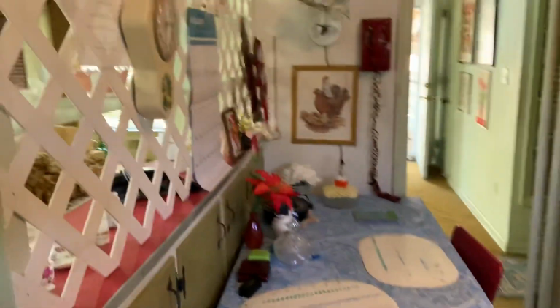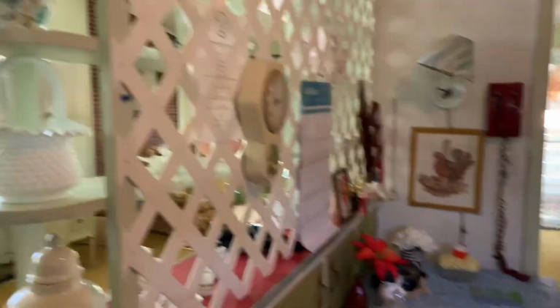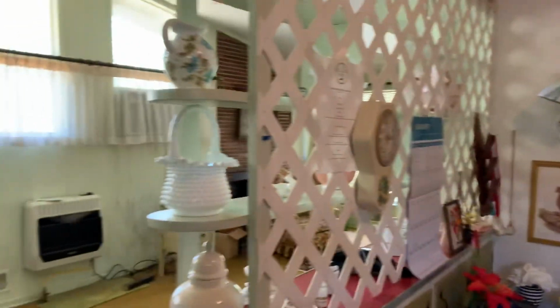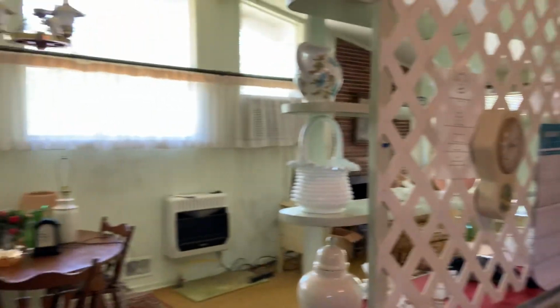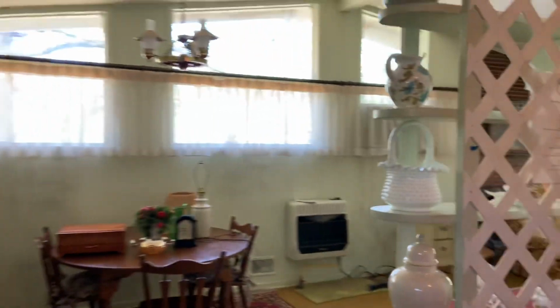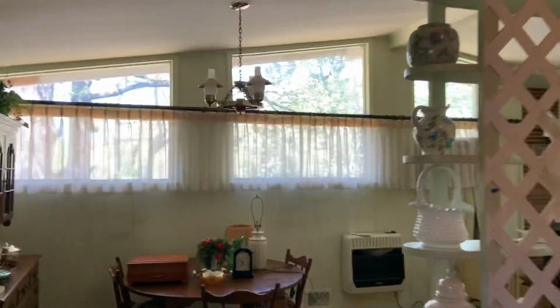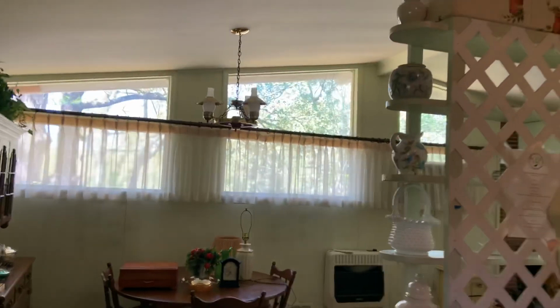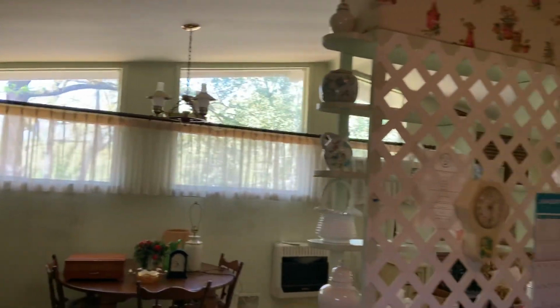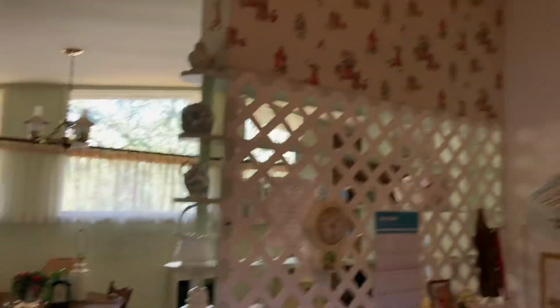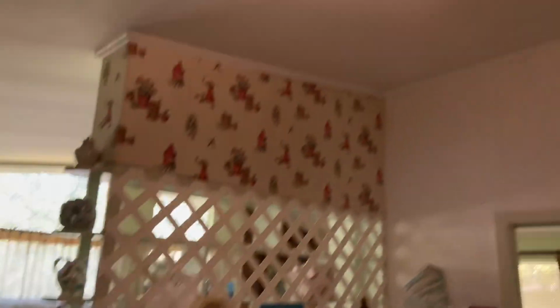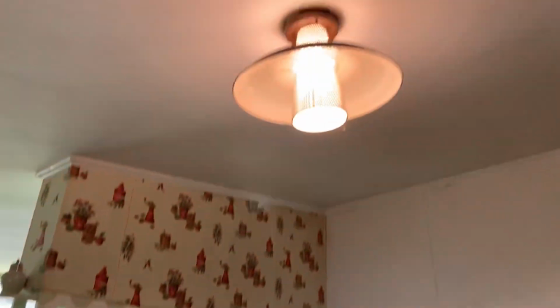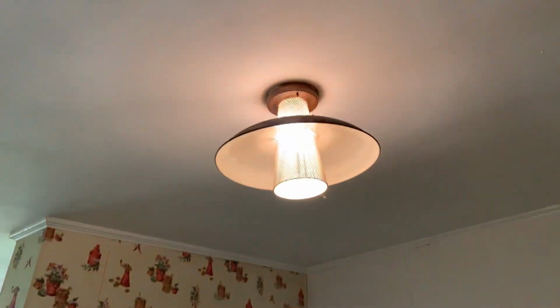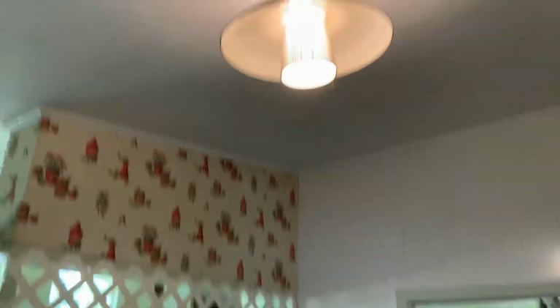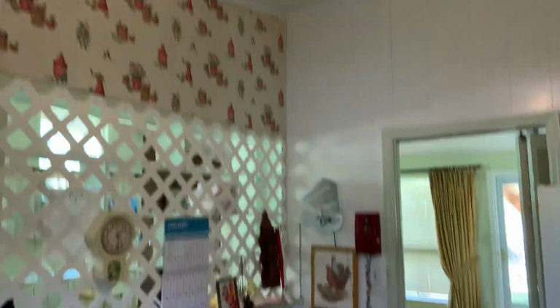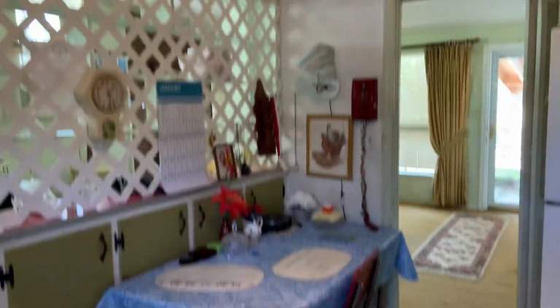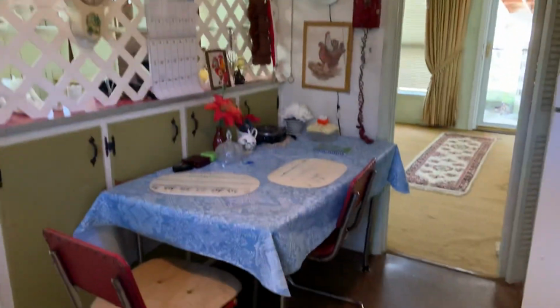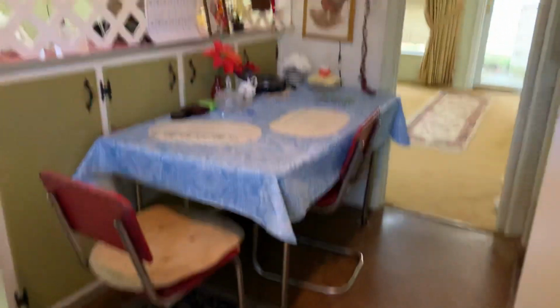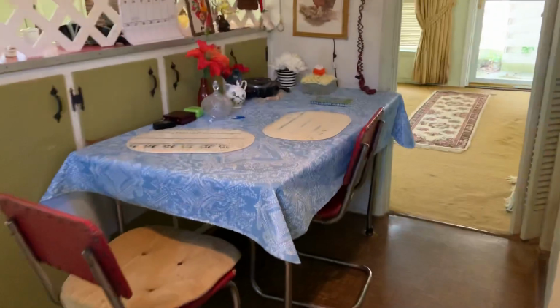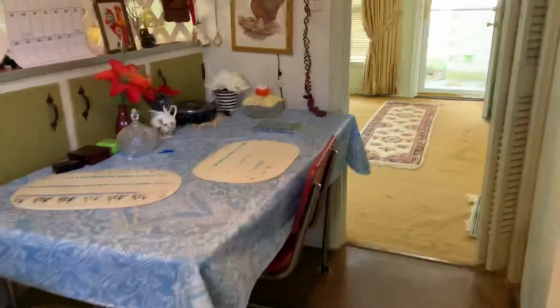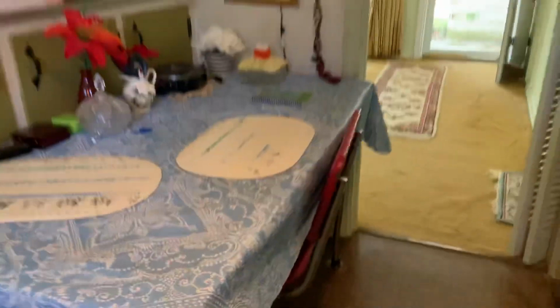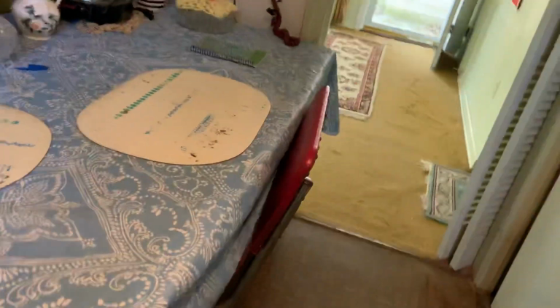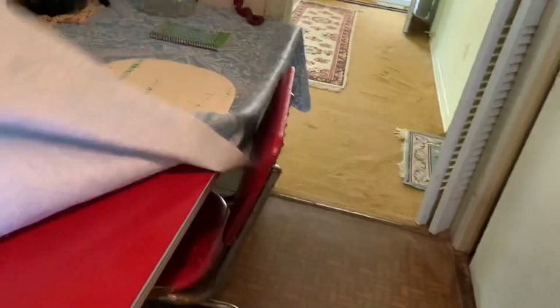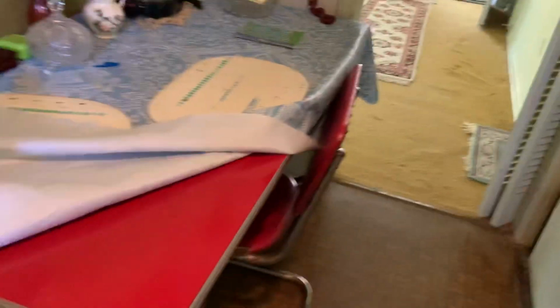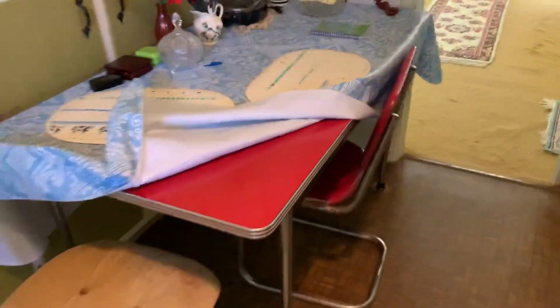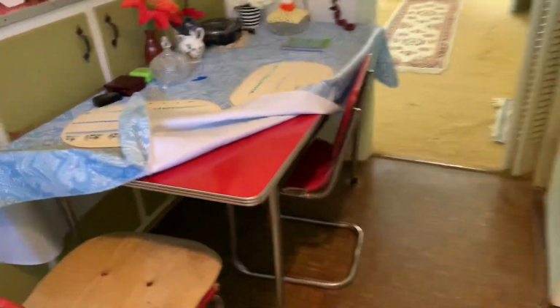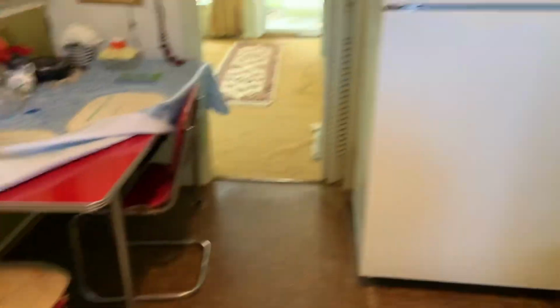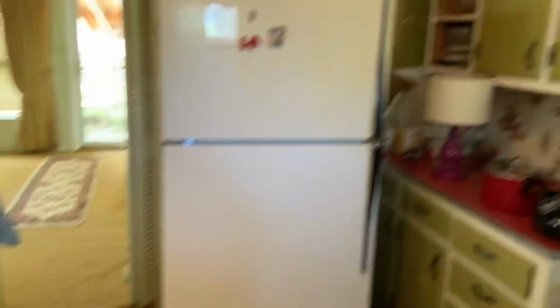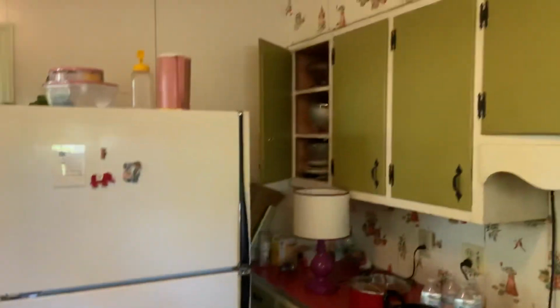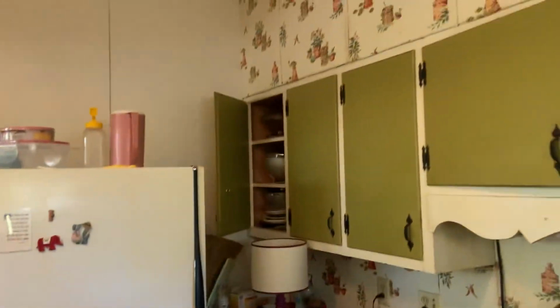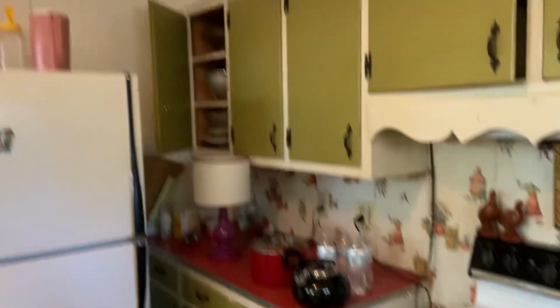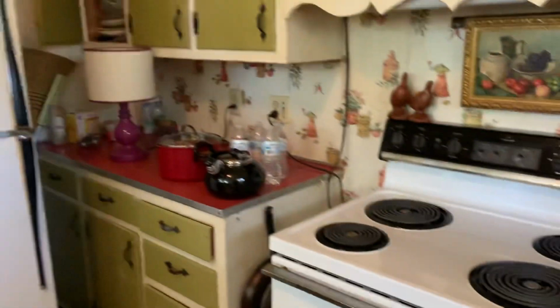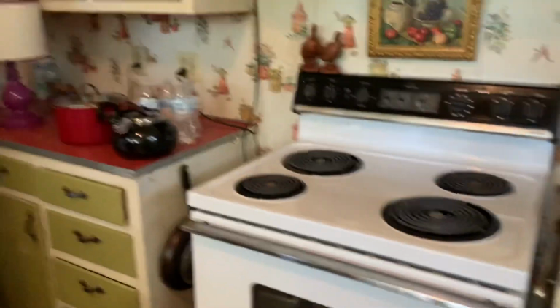As we circle back around here you can kind of get a better idea of the windows and the light fixtures. This is an old school table which is awesome. We'd need new cabinets in here and new appliances.